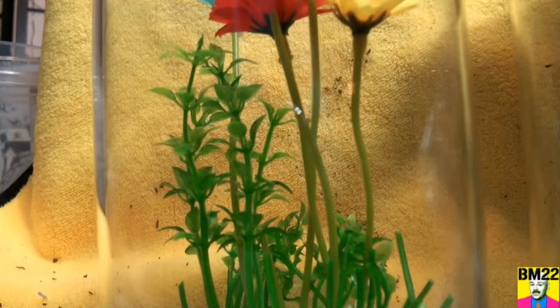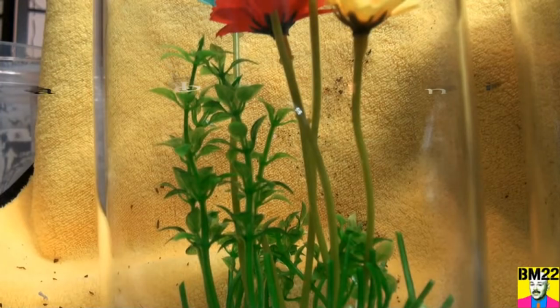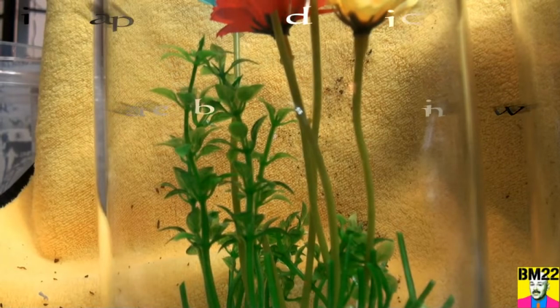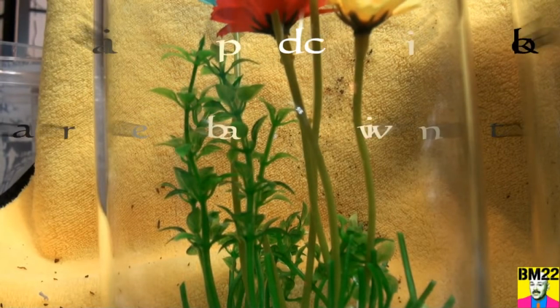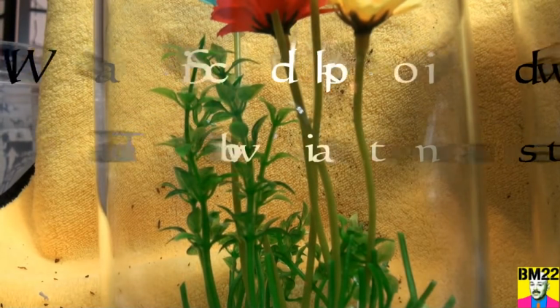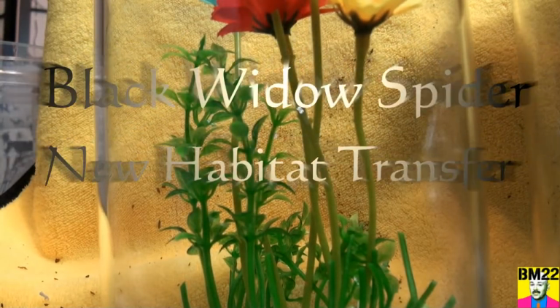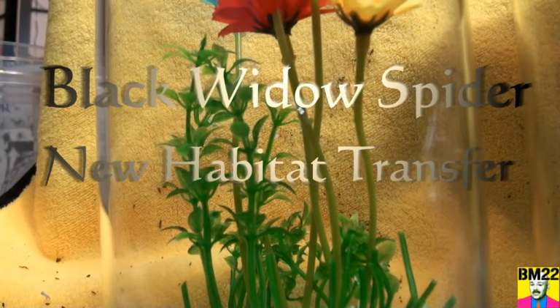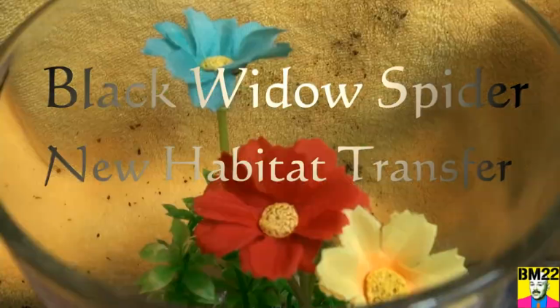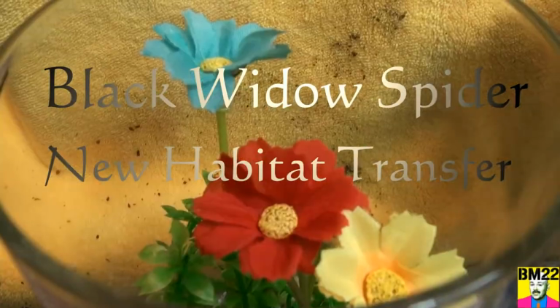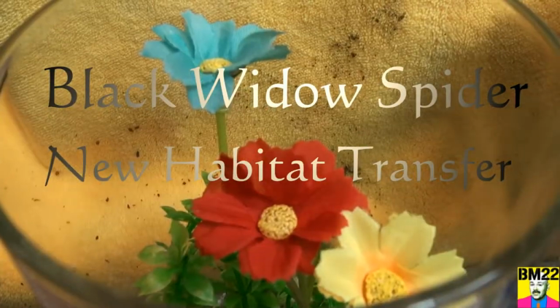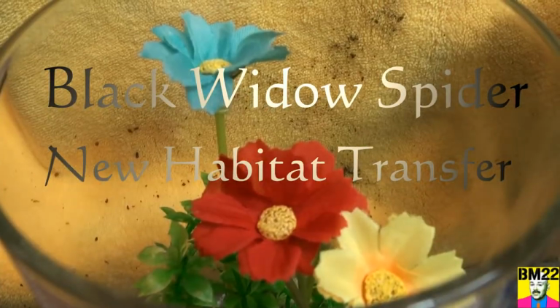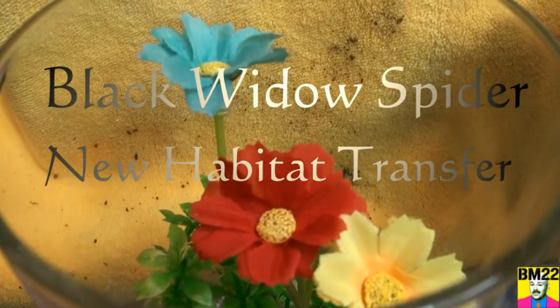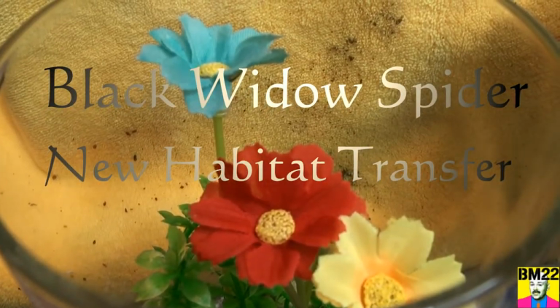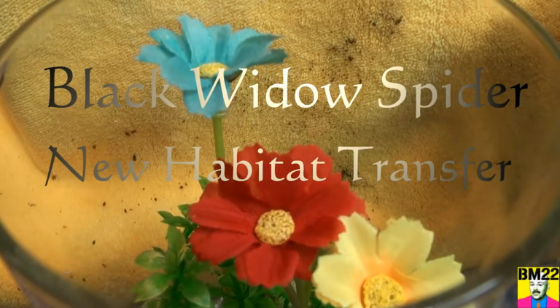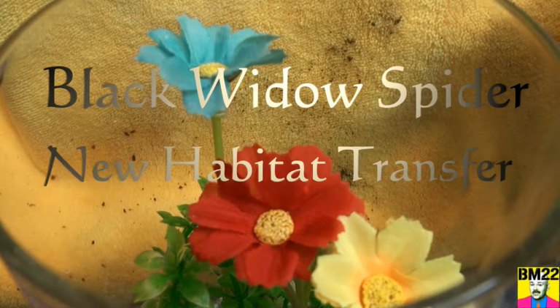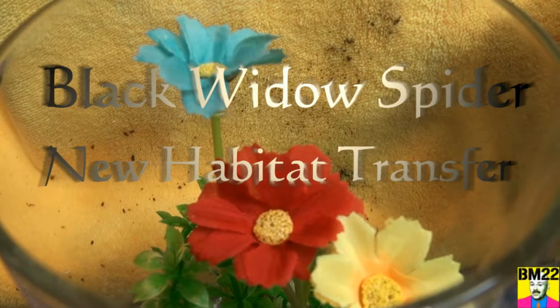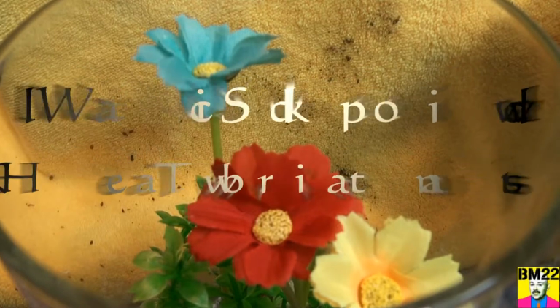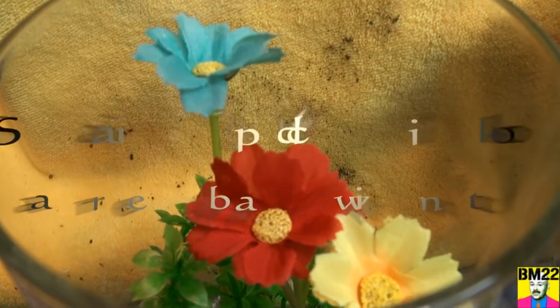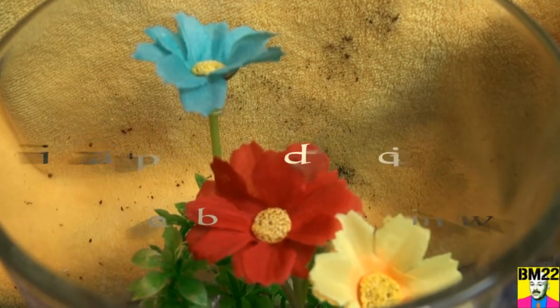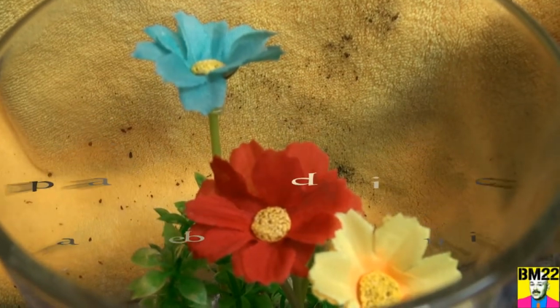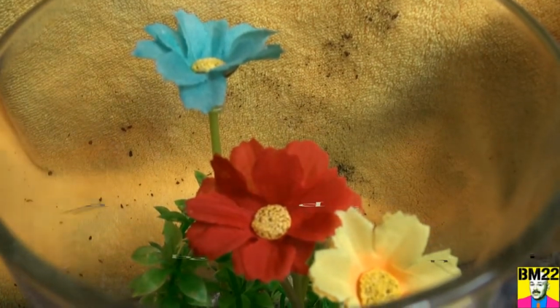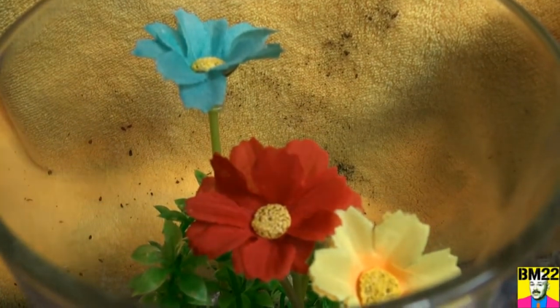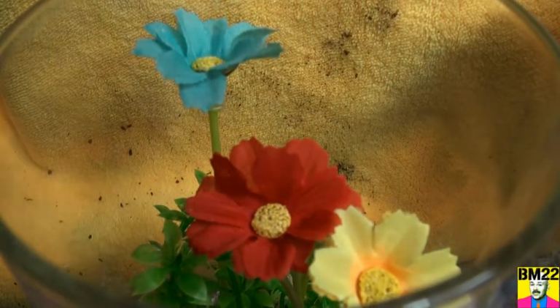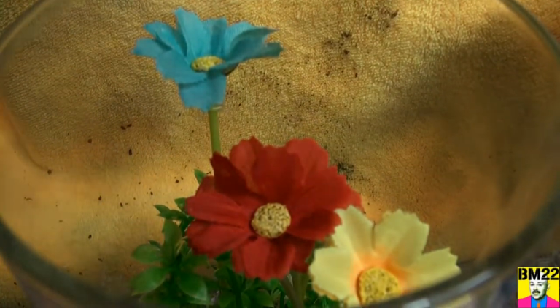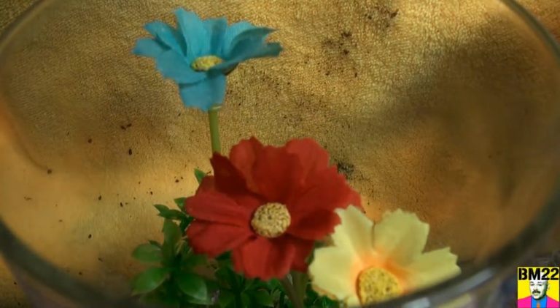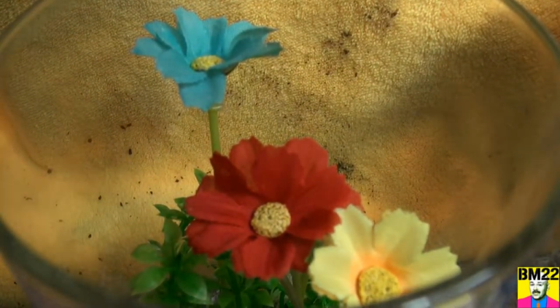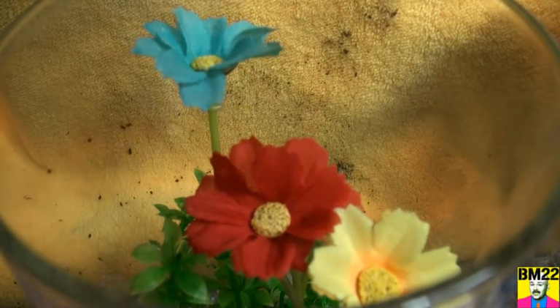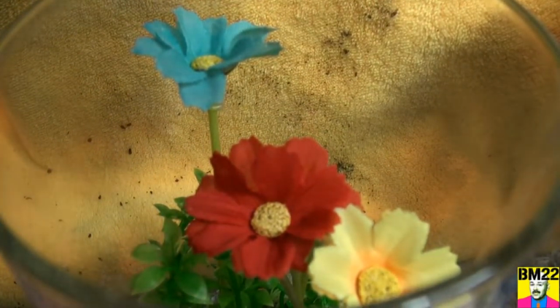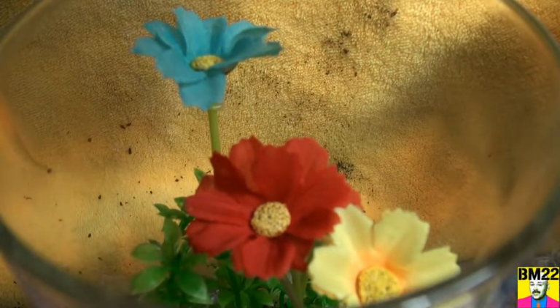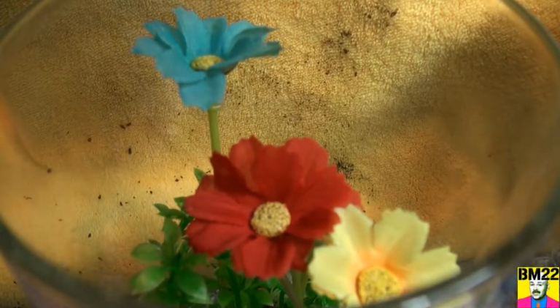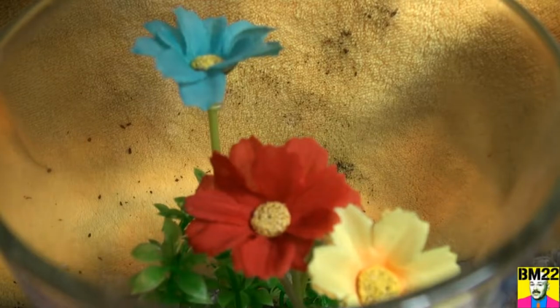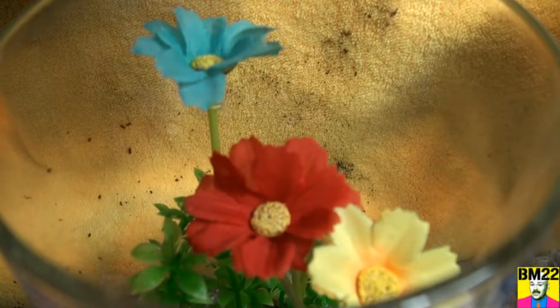Hi everybody, Beanmeister22 here. We are going to put a Southern Black Widow that came in the mail into one of the new habitats we set up. This is, I think, the third Southern Black Widow we have gotten.